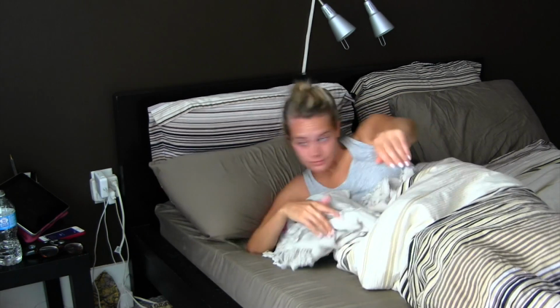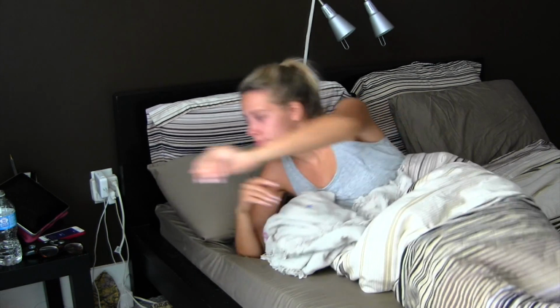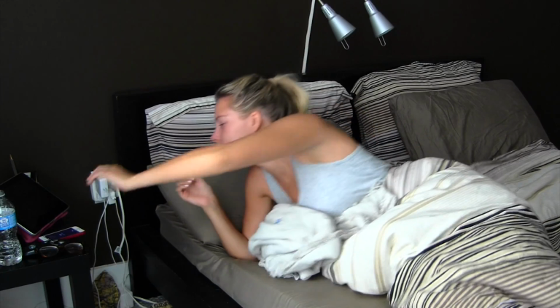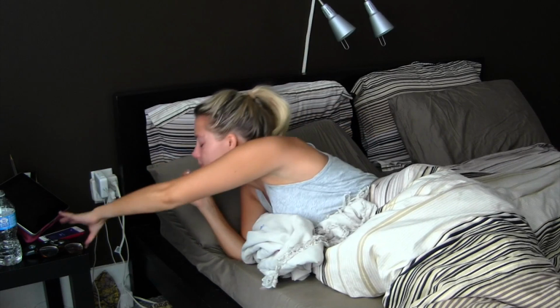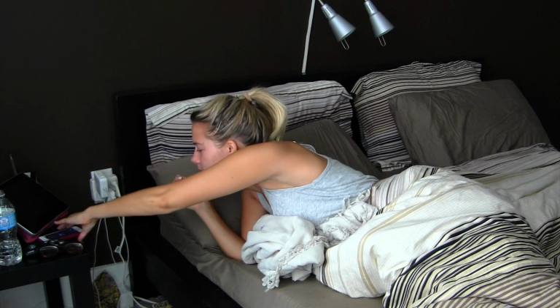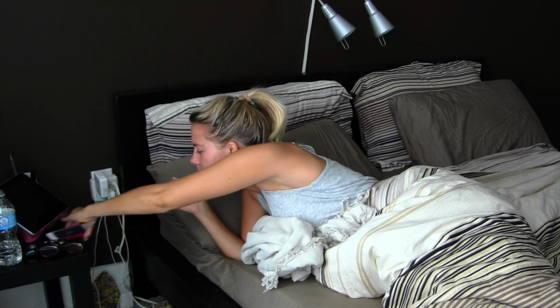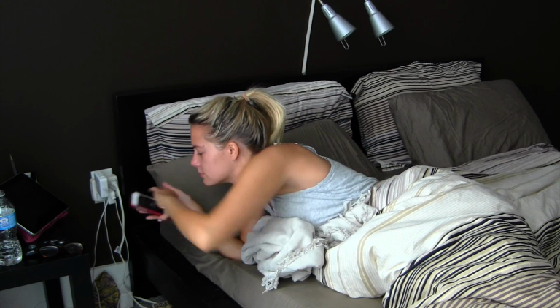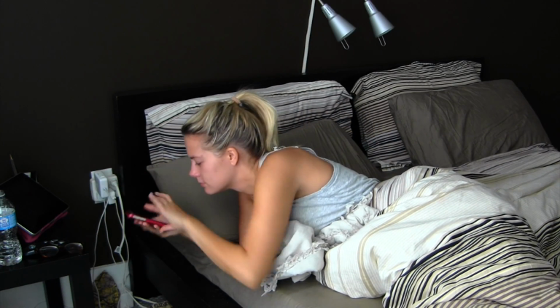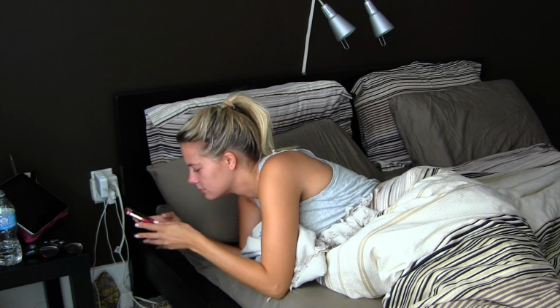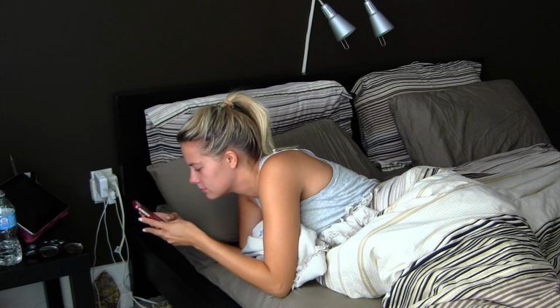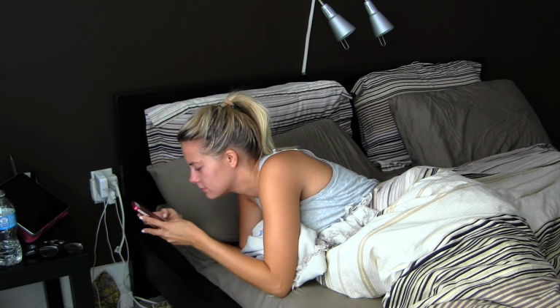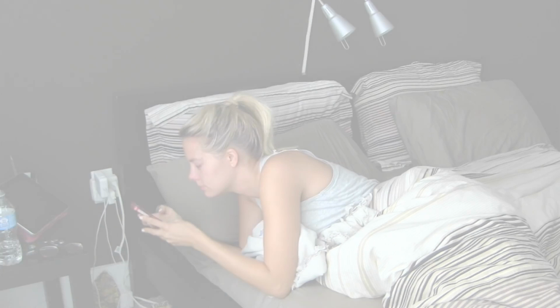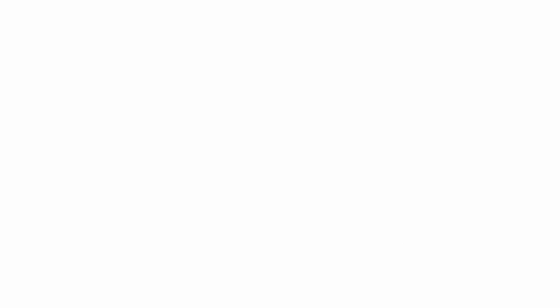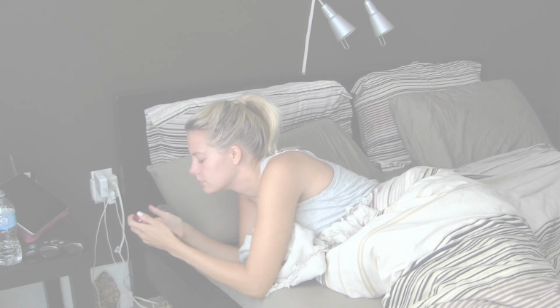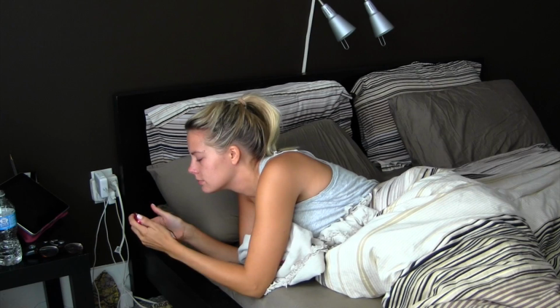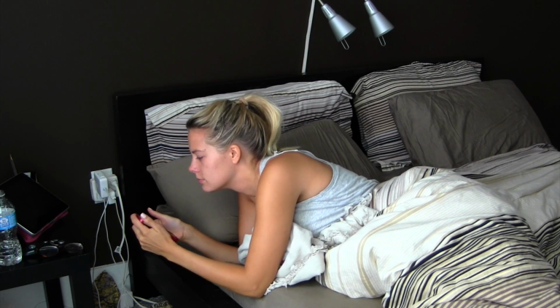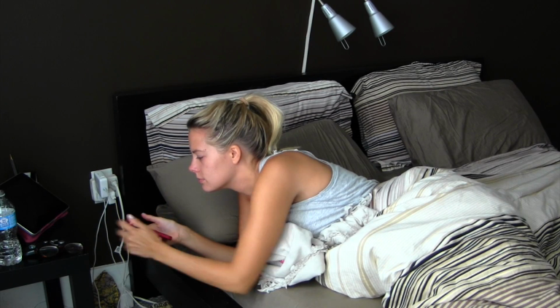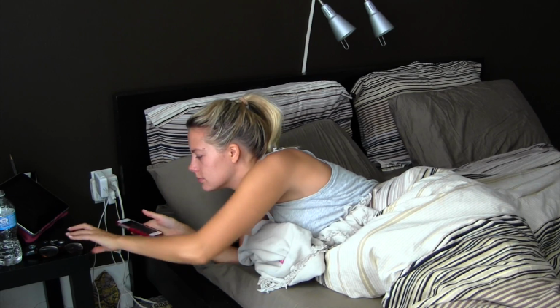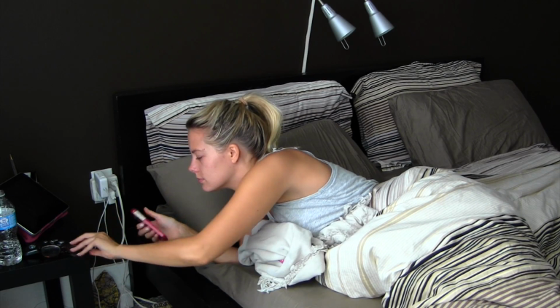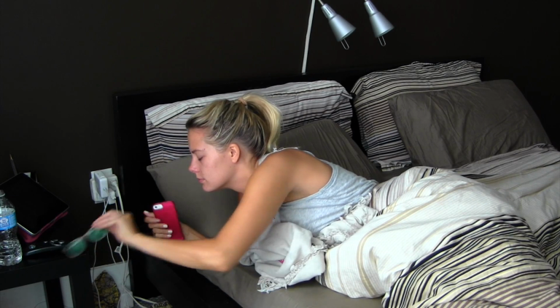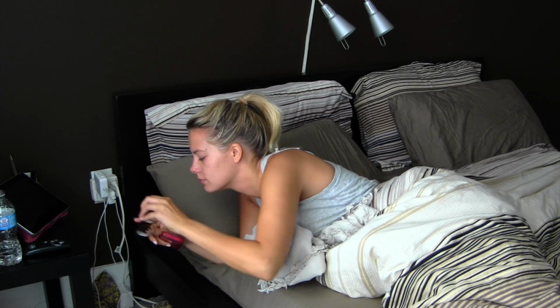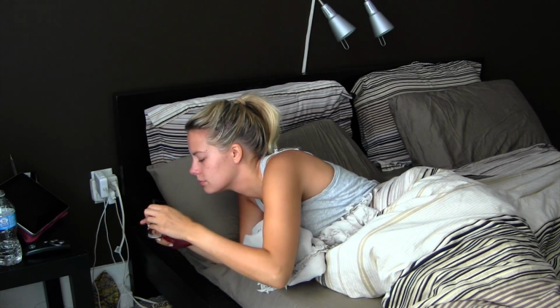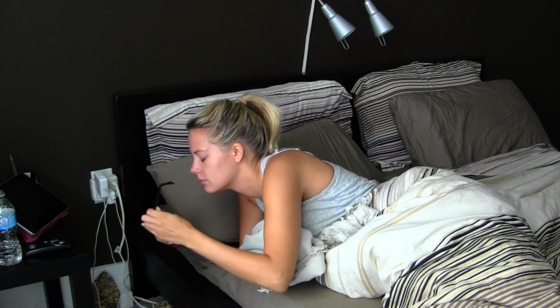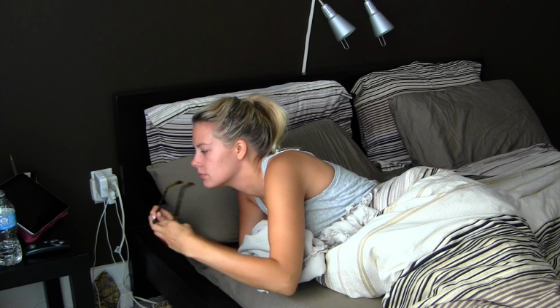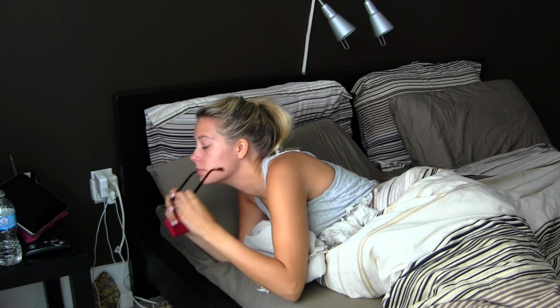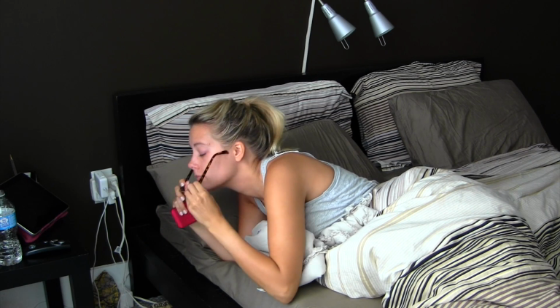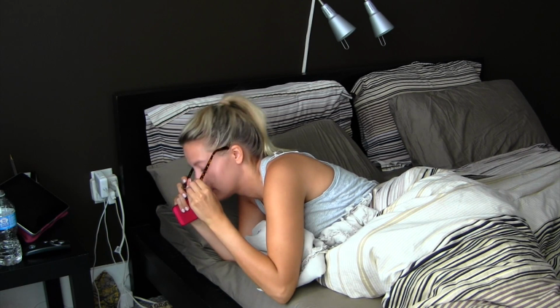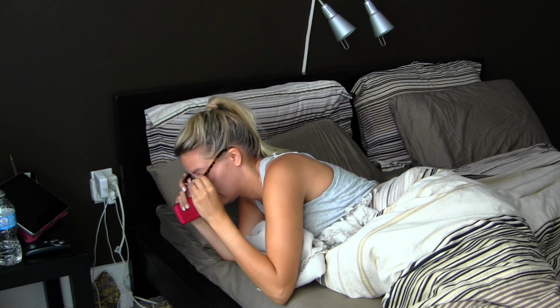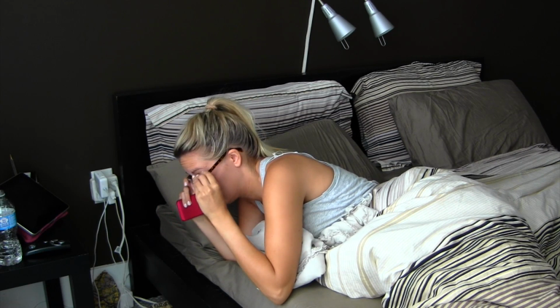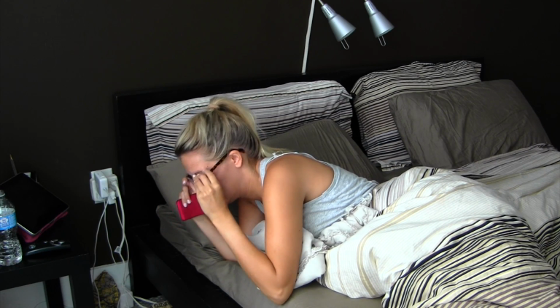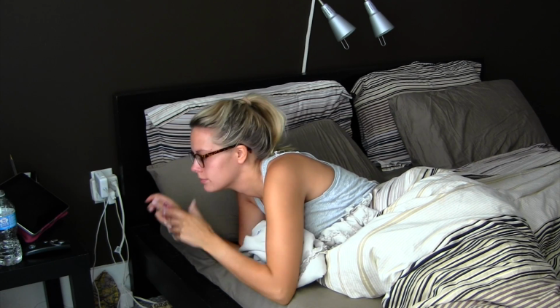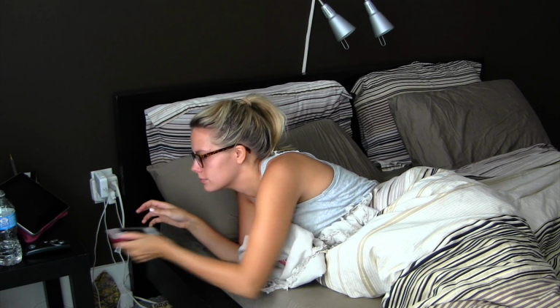Good morning, you guys, and welcome to my morning routine. This is pretty much what I do every morning. Lots of fun stuff.